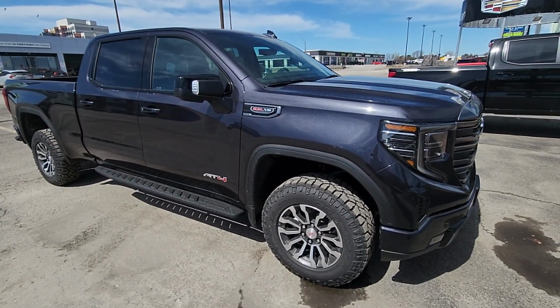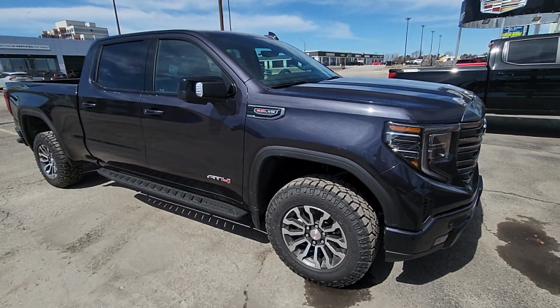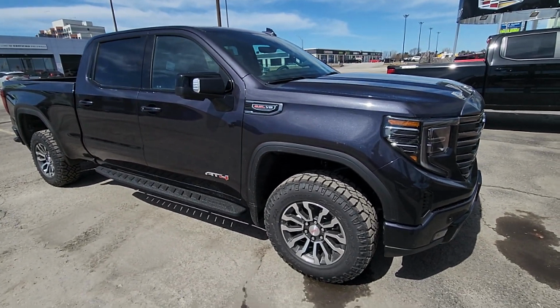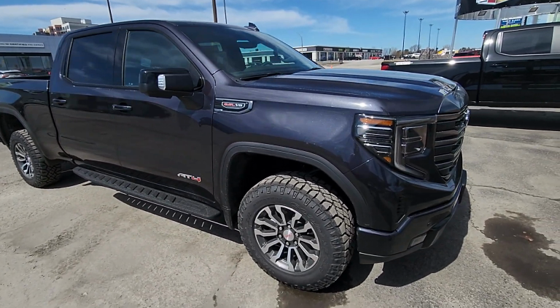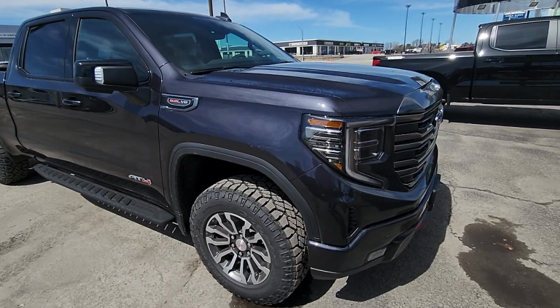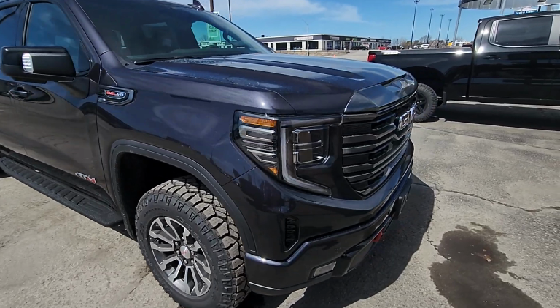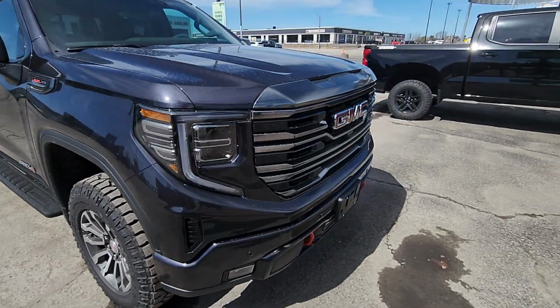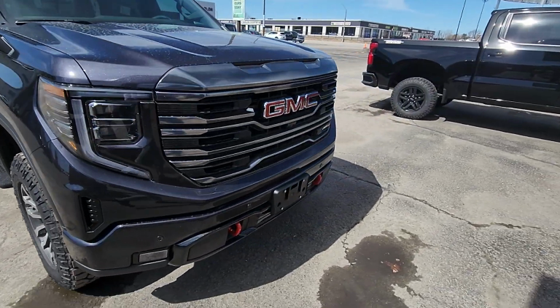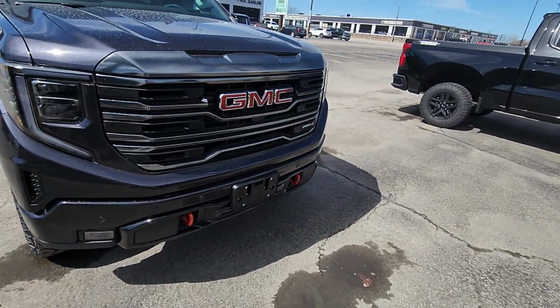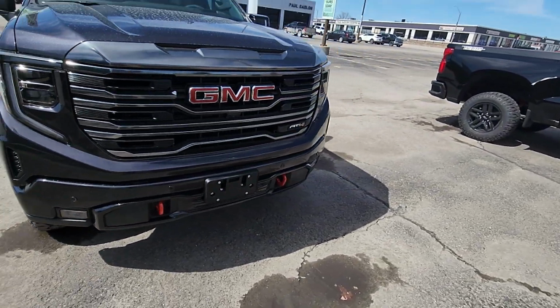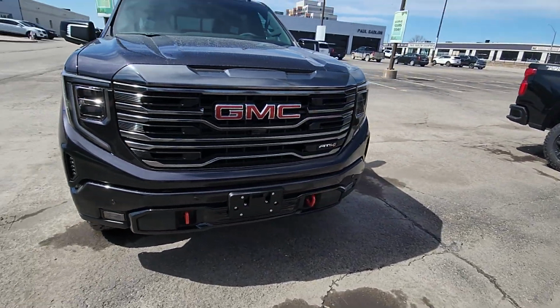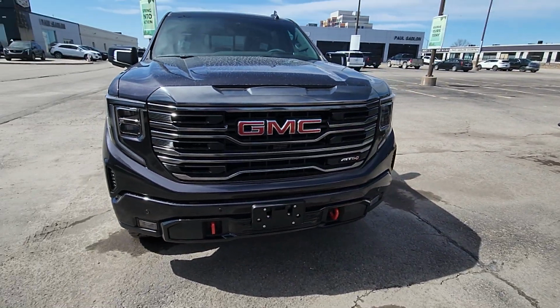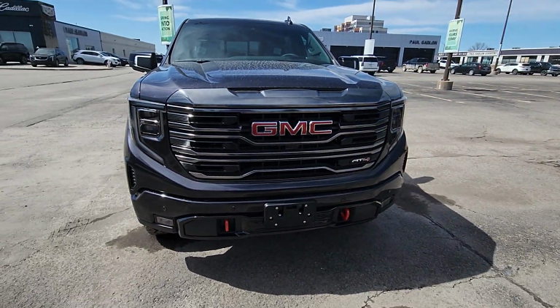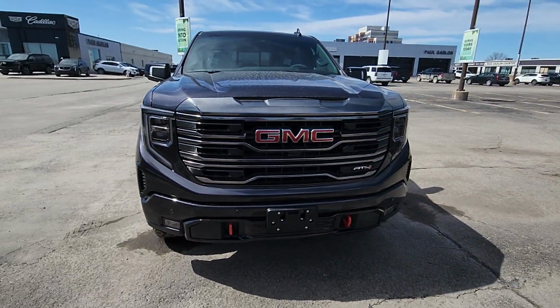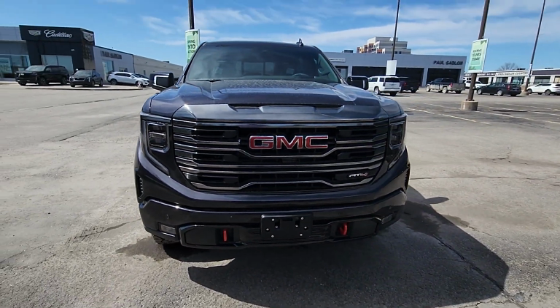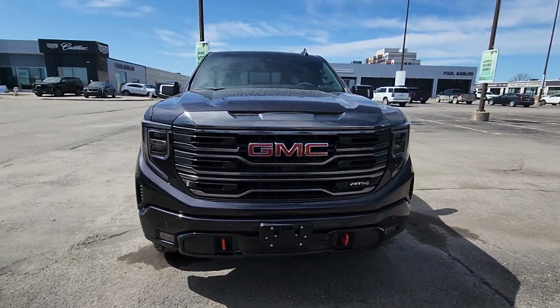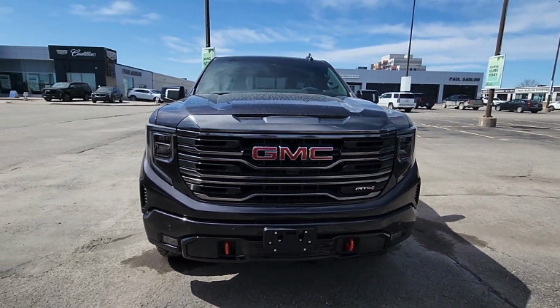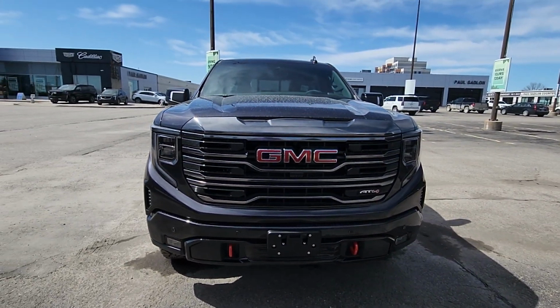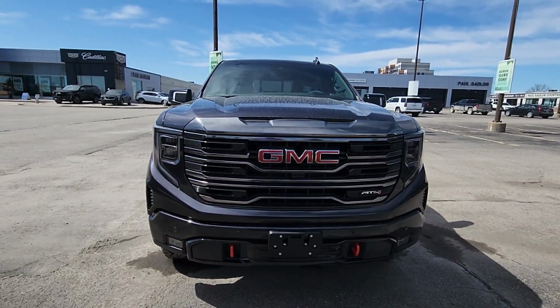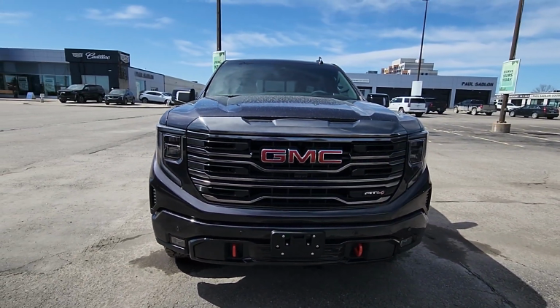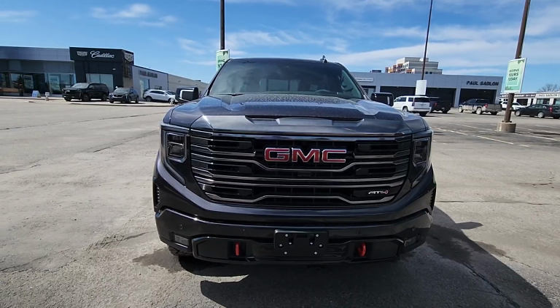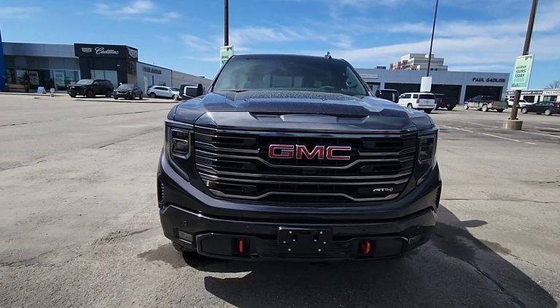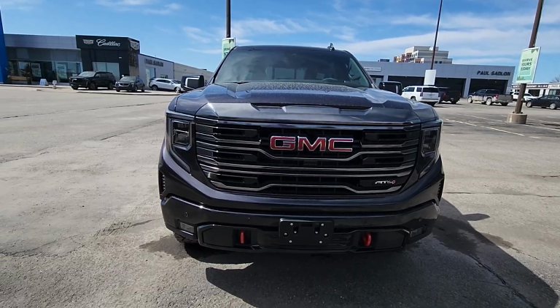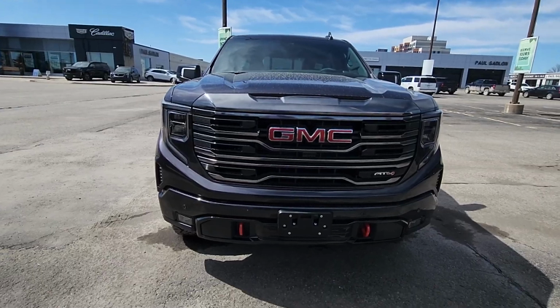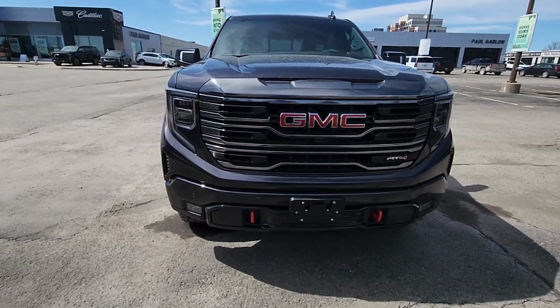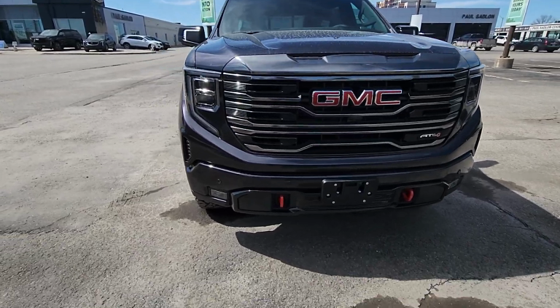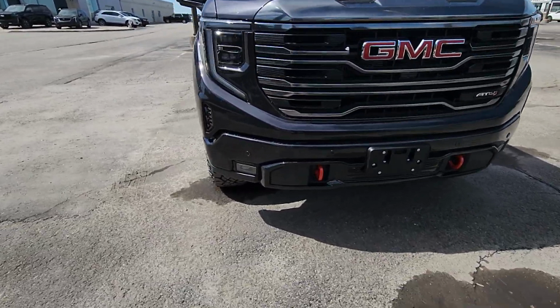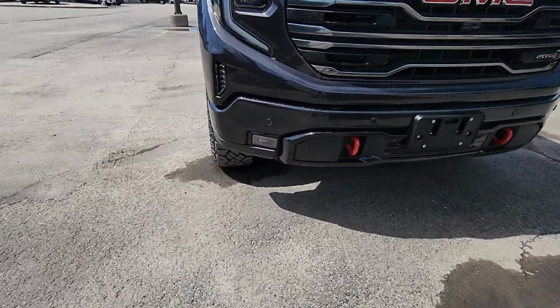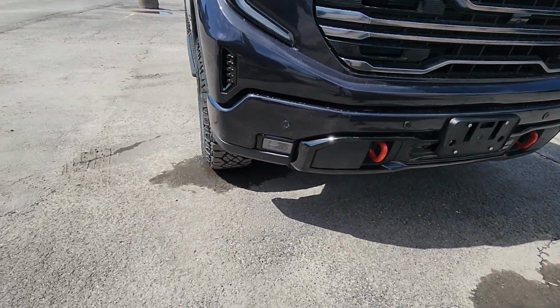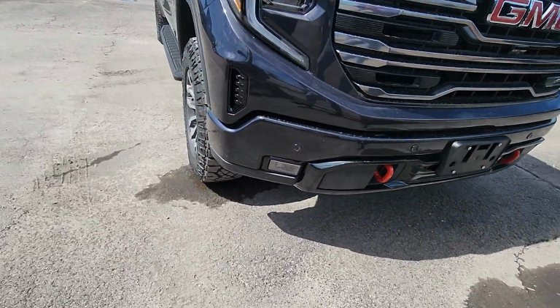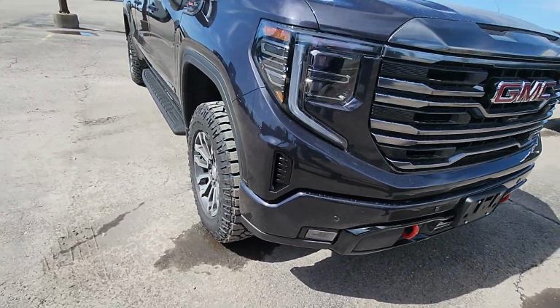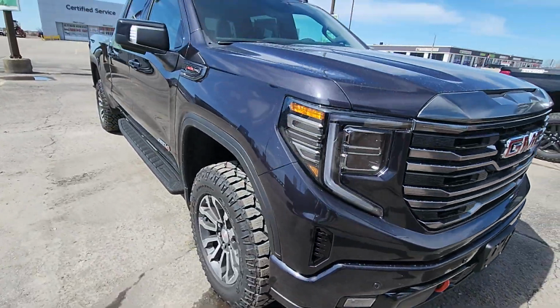The coolest part of this truck is the new front end — looks super mean with the big lights. They've changed the front end big time on it, with little LED fog lights.